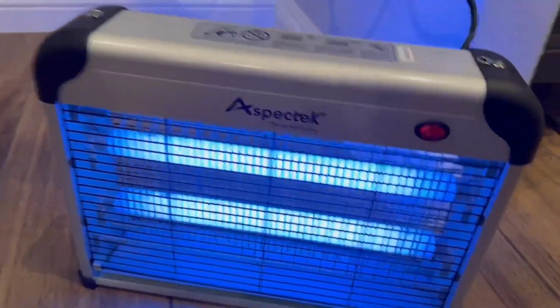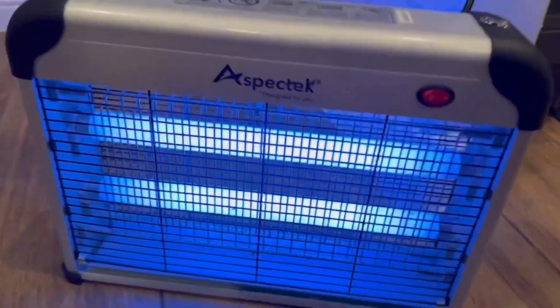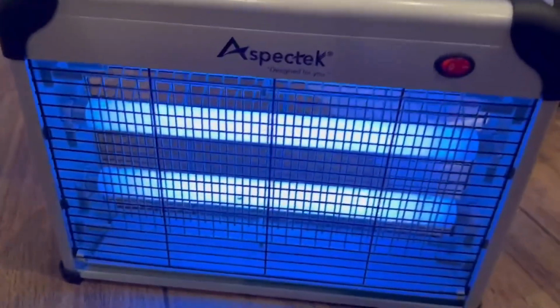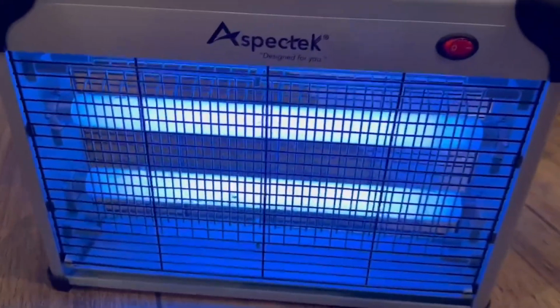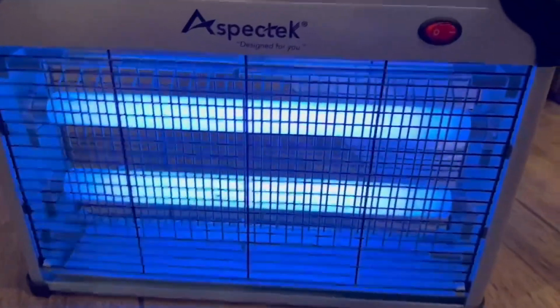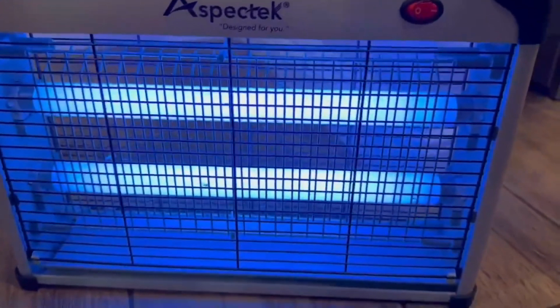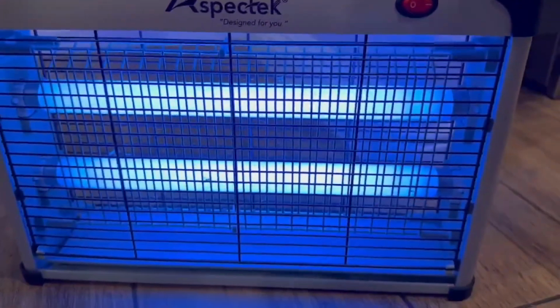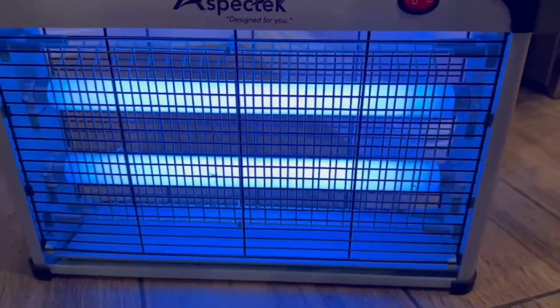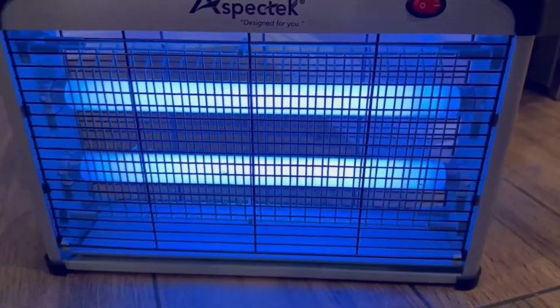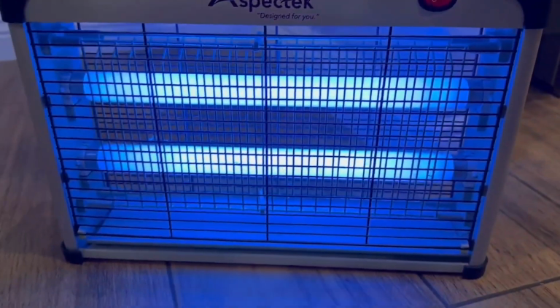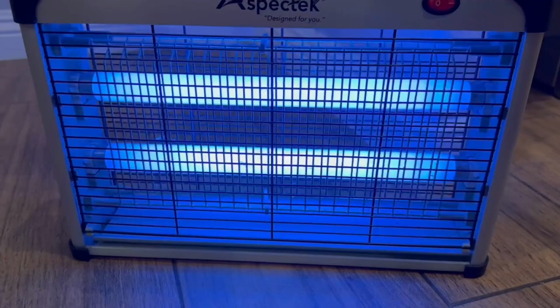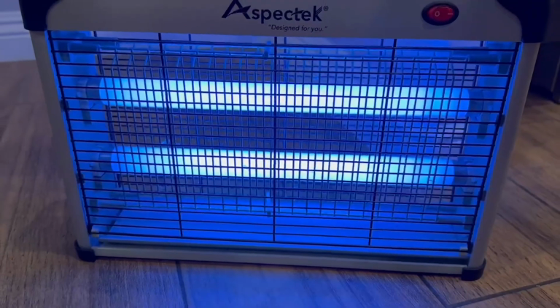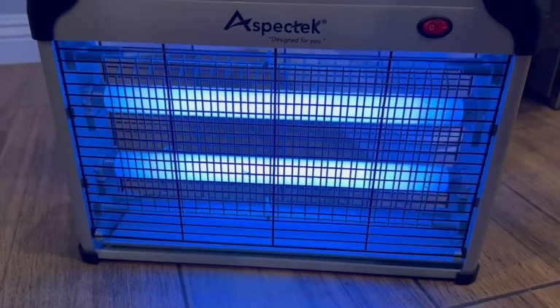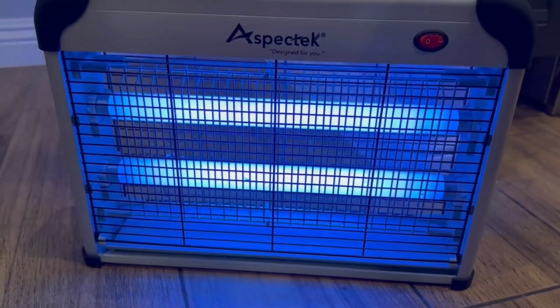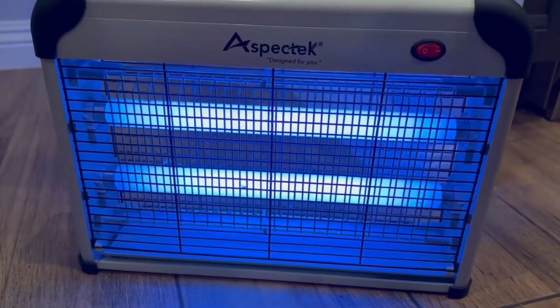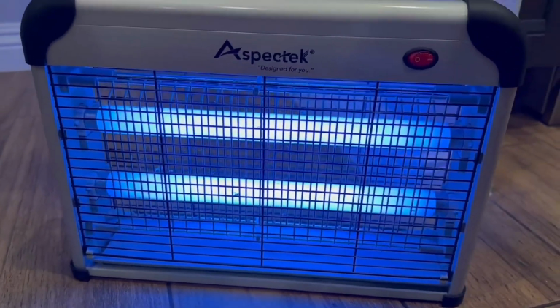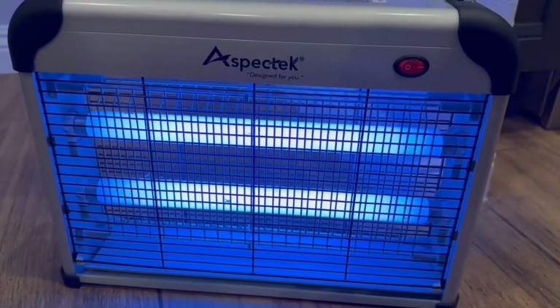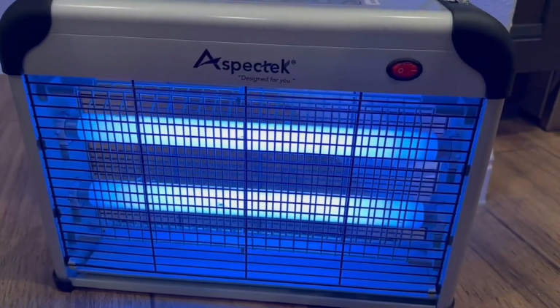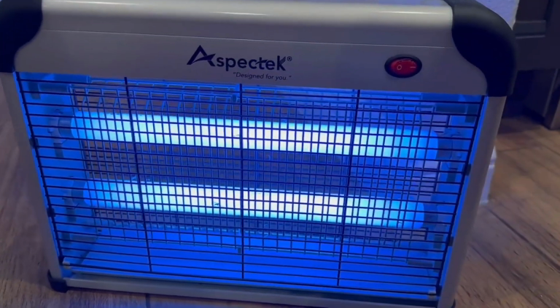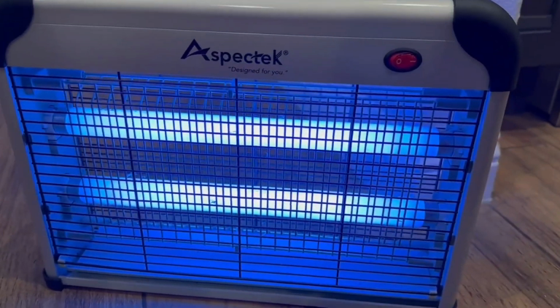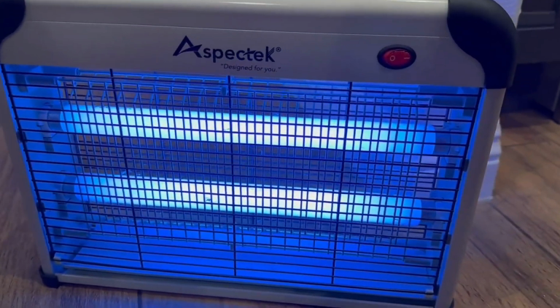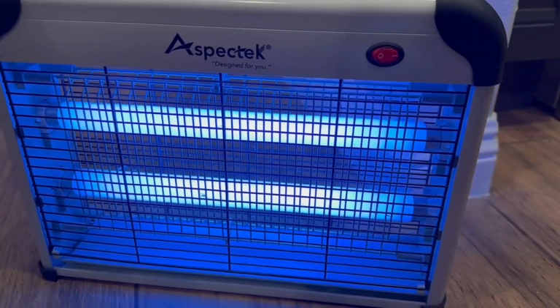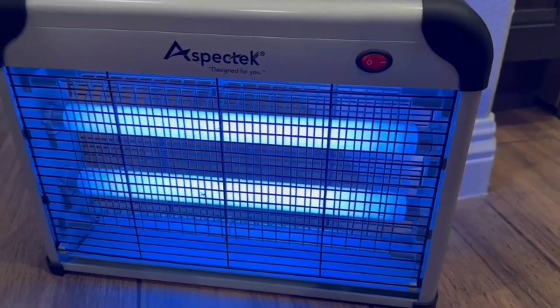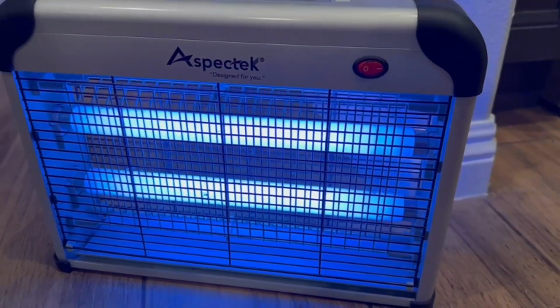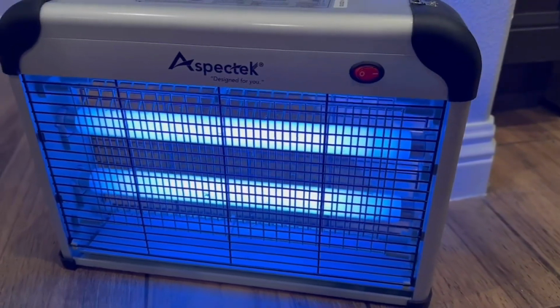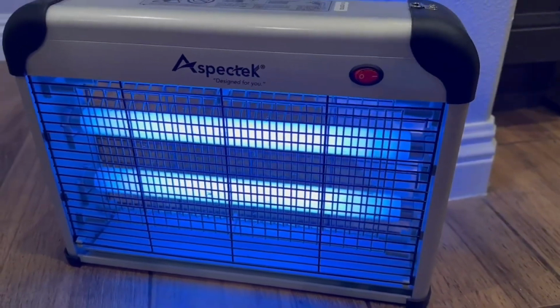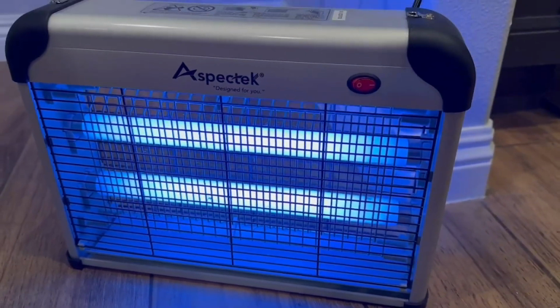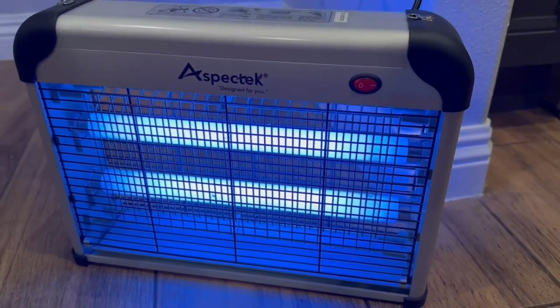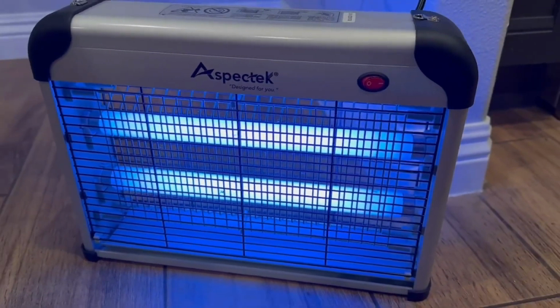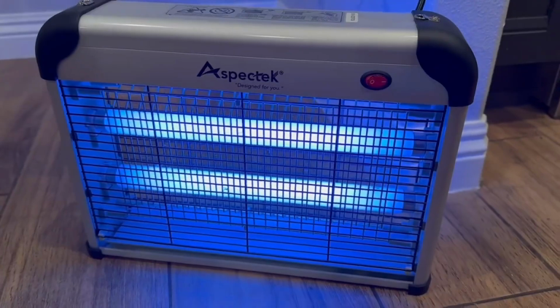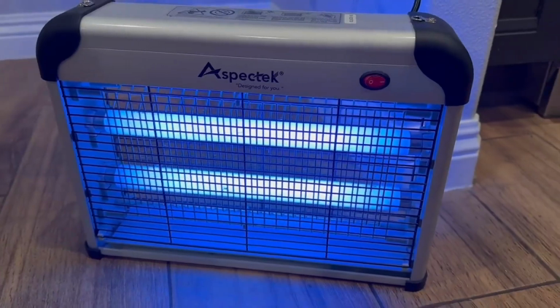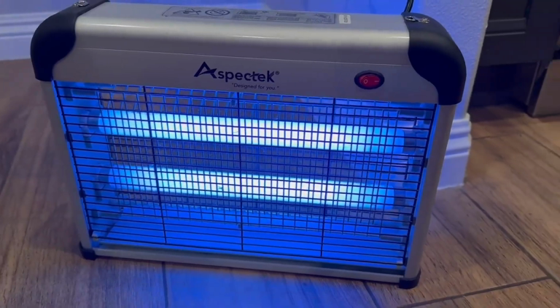It's easy to use, durable, and effective, making it a worthwhile investment for anyone who wants to enjoy their outdoor space without being bothered by pesky insects.